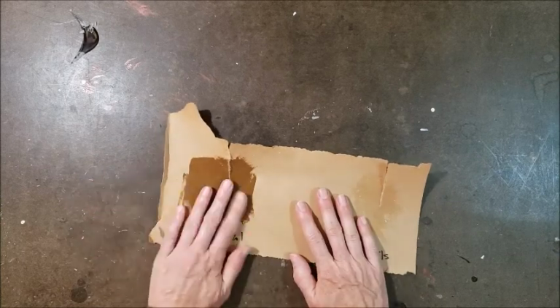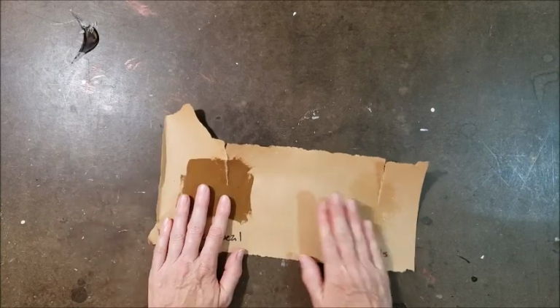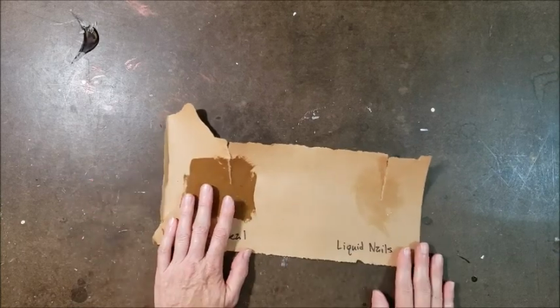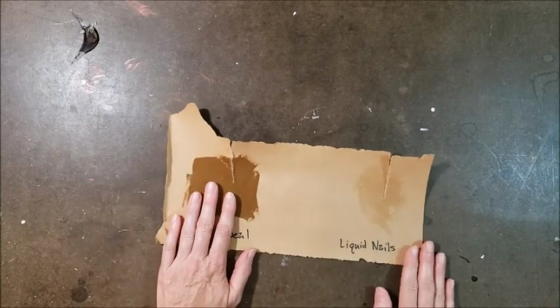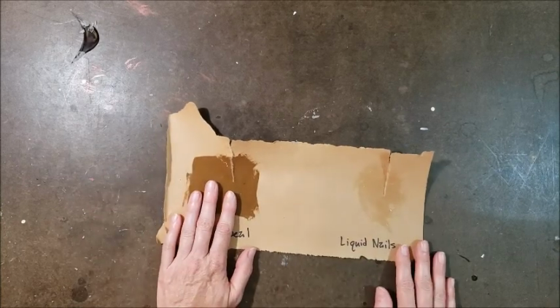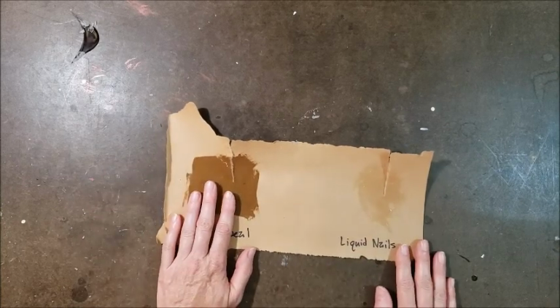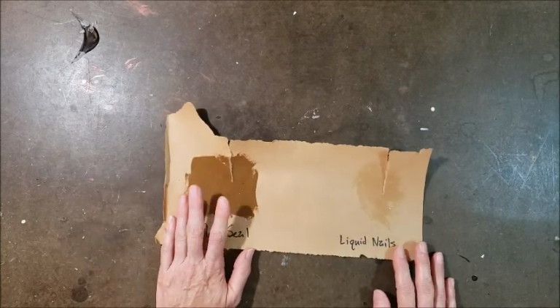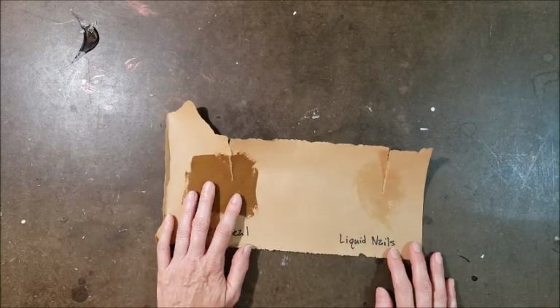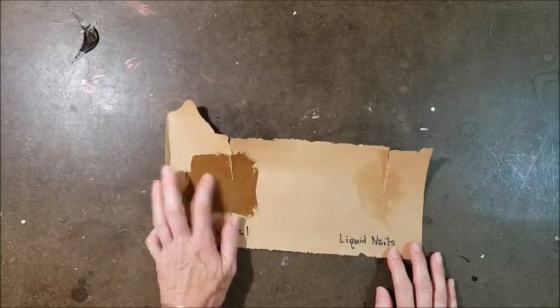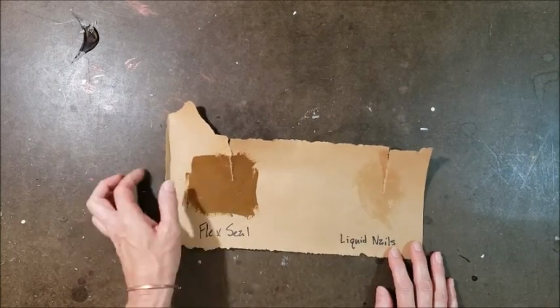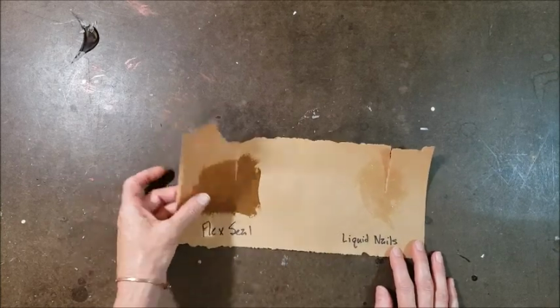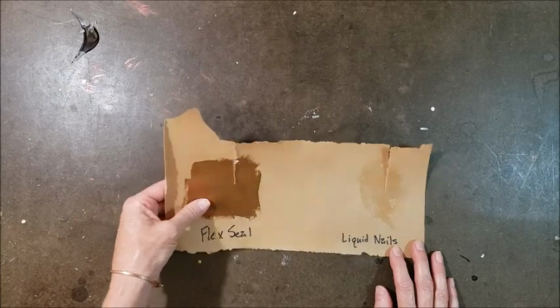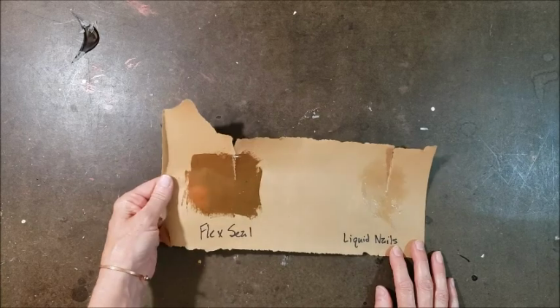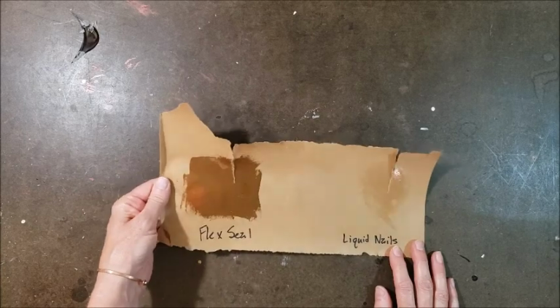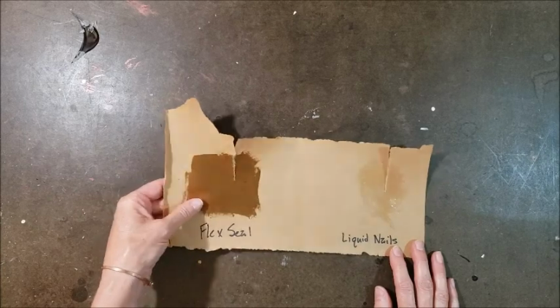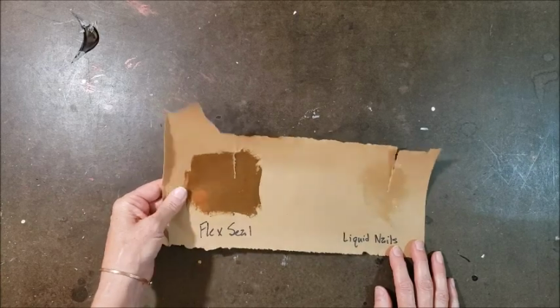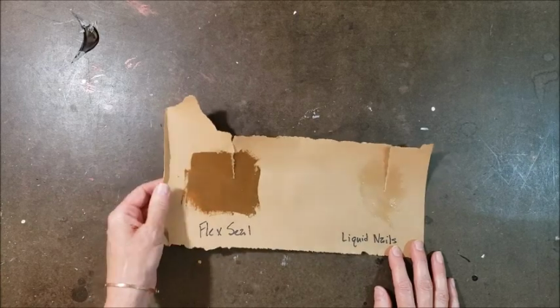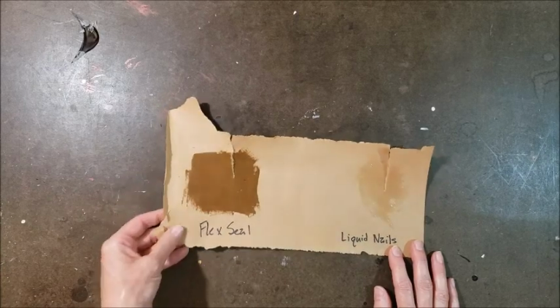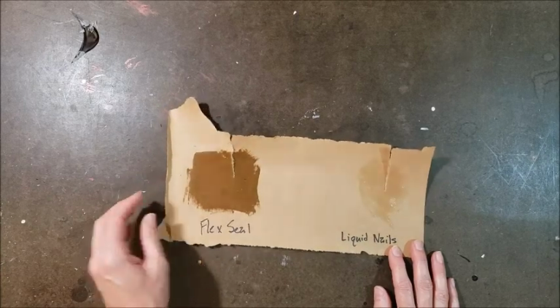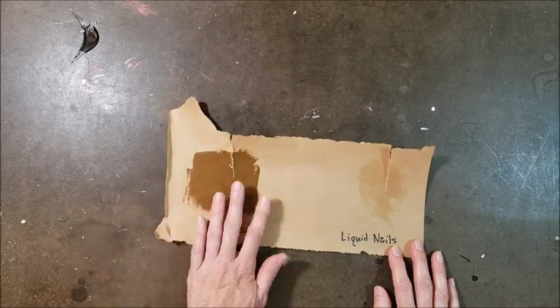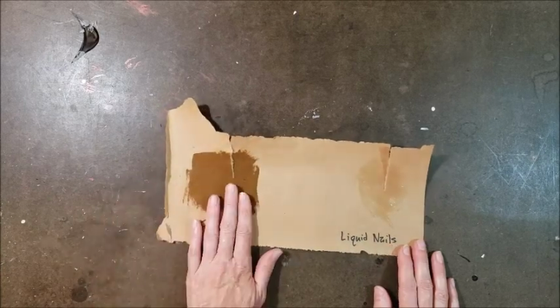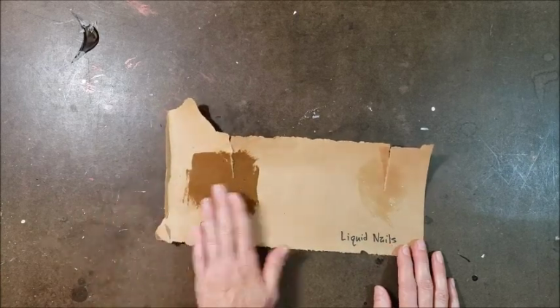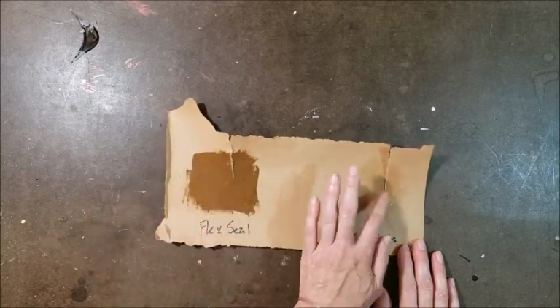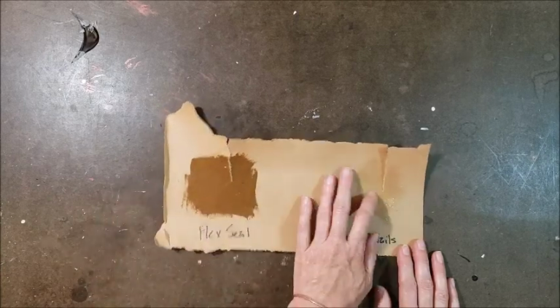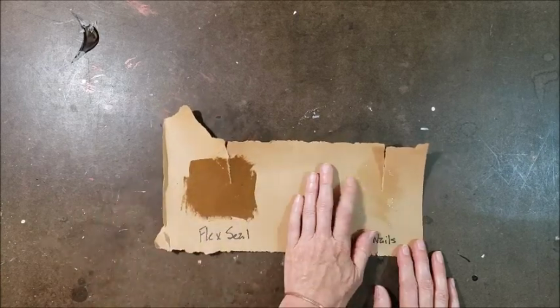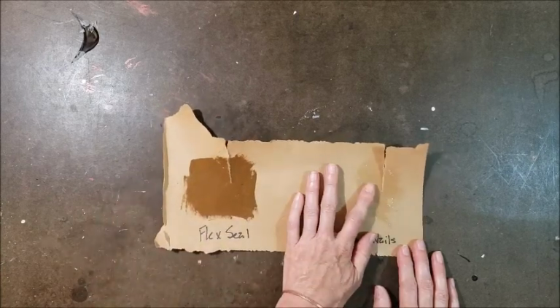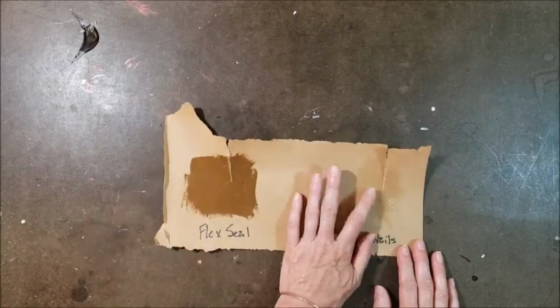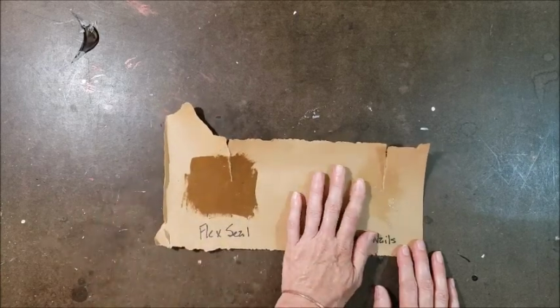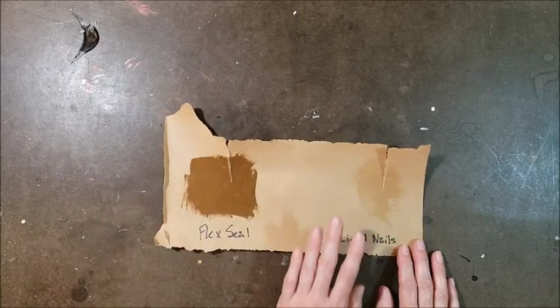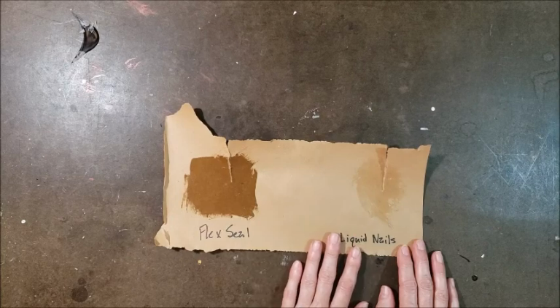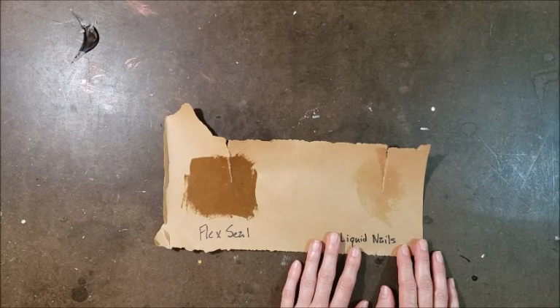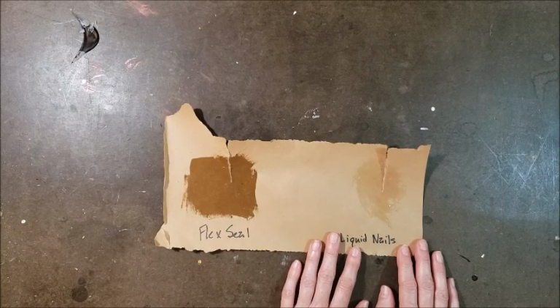The only other thing I want to do is just tear into it a little bit. I don't think it really makes the paper any sturdier. The Liquid Nails was a little tougher to tear than the Flex Seal. Maybe with some extra layers the Flex Seal would make the paper a little sturdier, but I'd say neither one really adds strength to the paper — but it does stay on the paper nicely. I think the Flex Seal is probably going to work for the project I'm testing it out on, but I do like the really clear finish on the Liquid Nails.